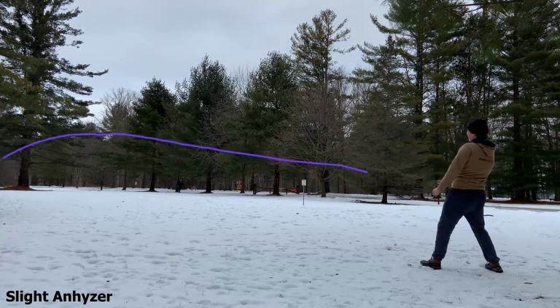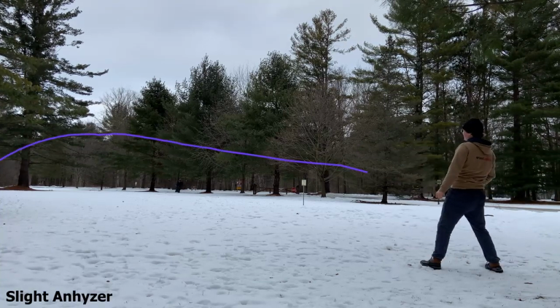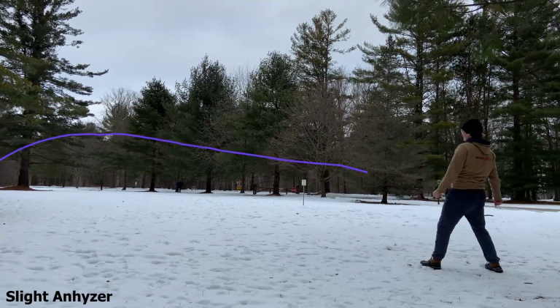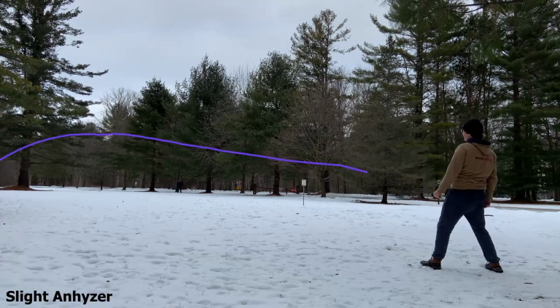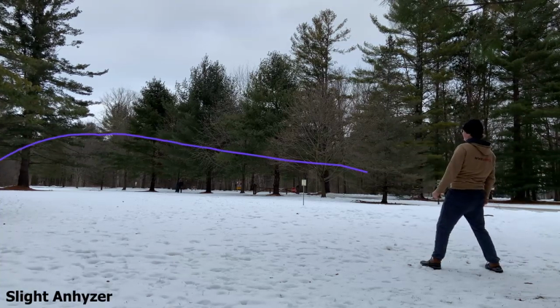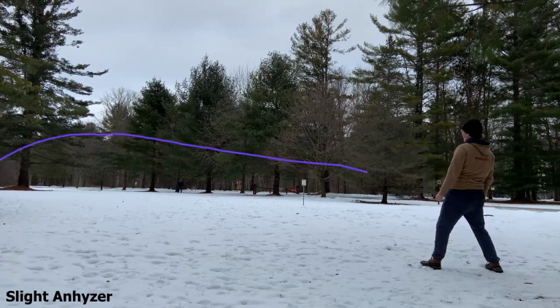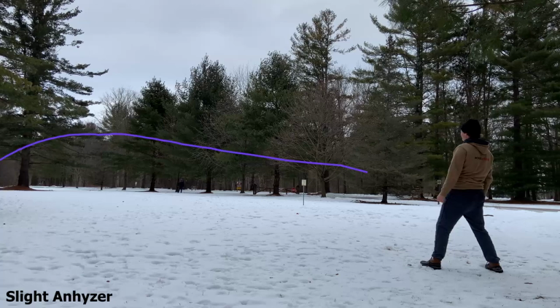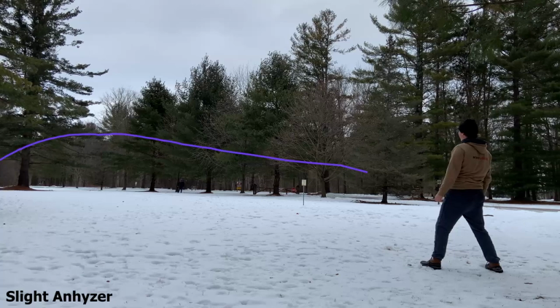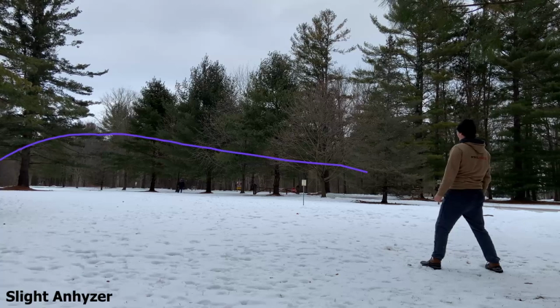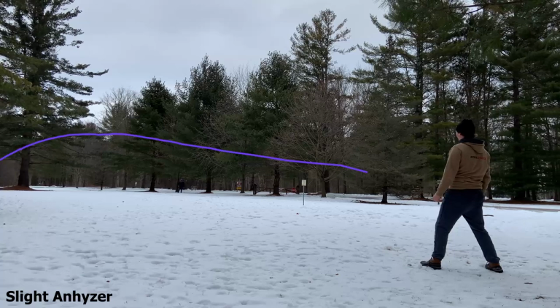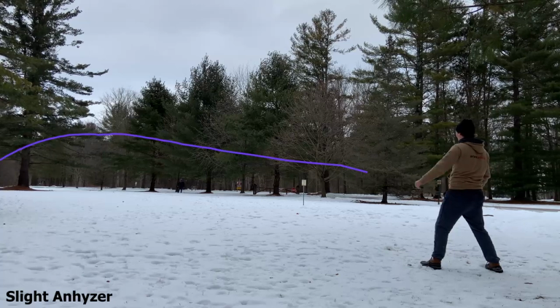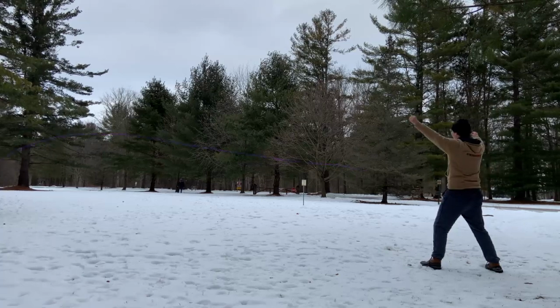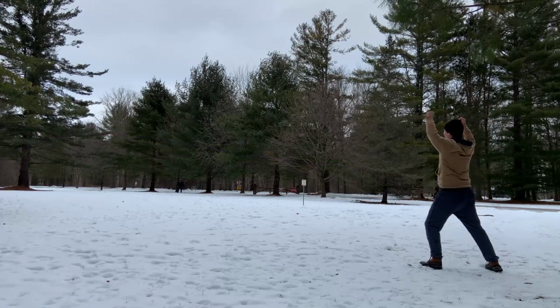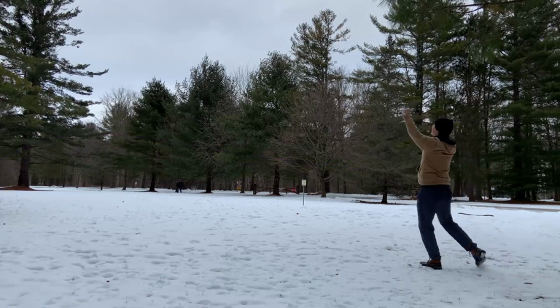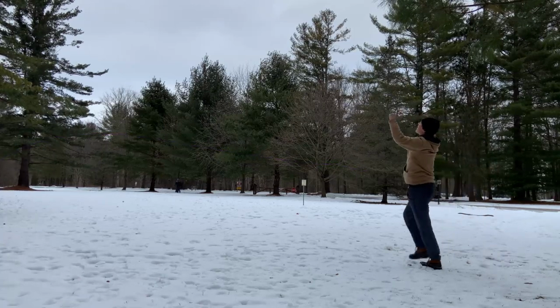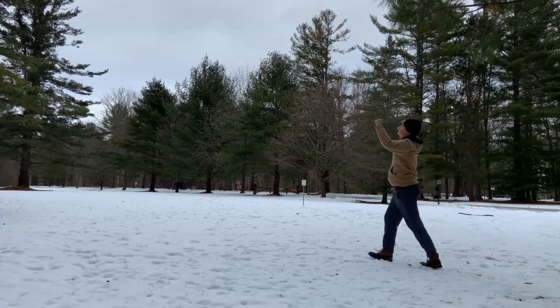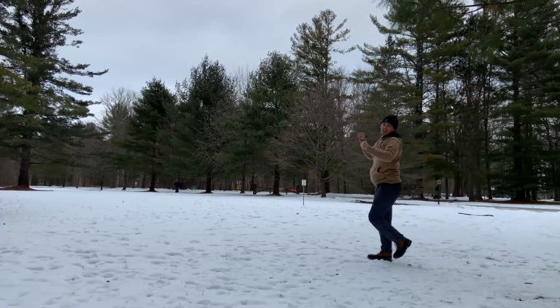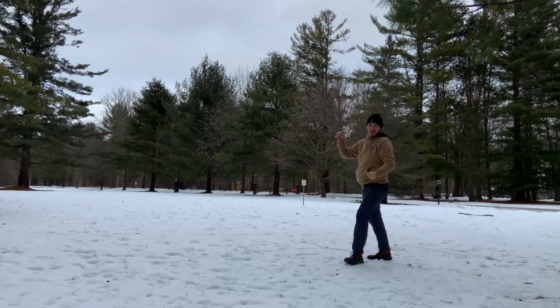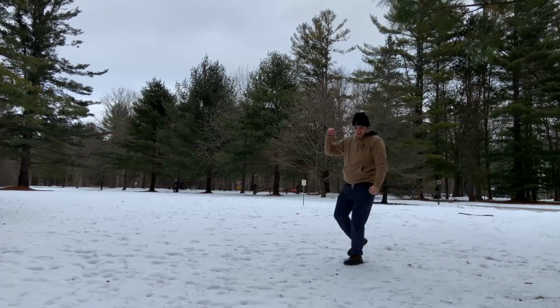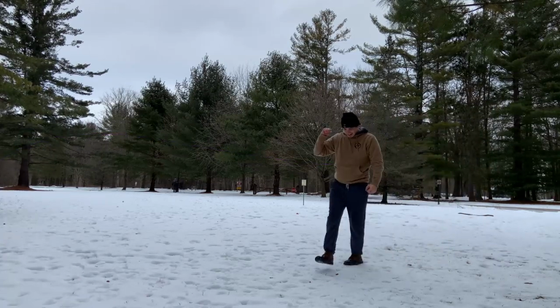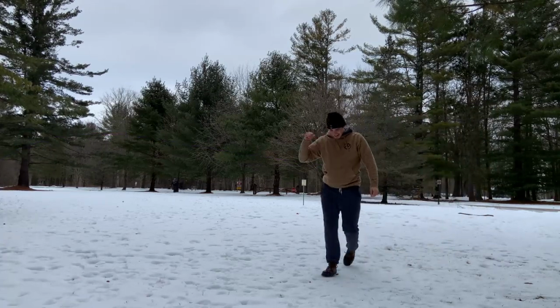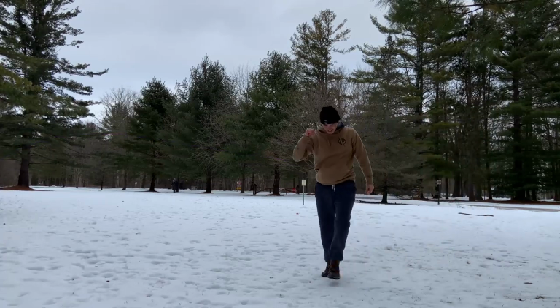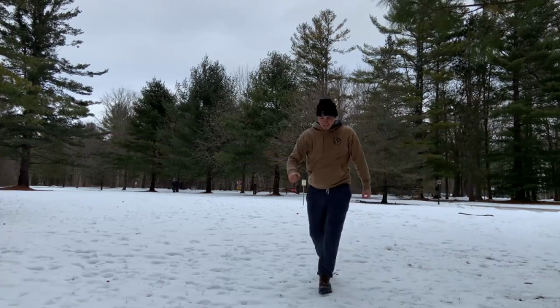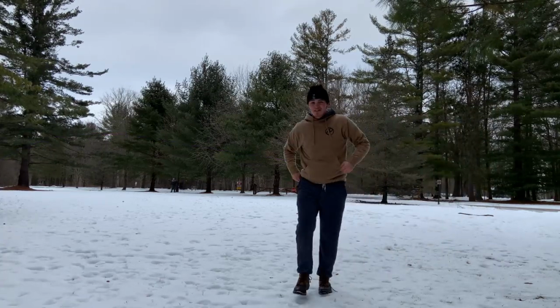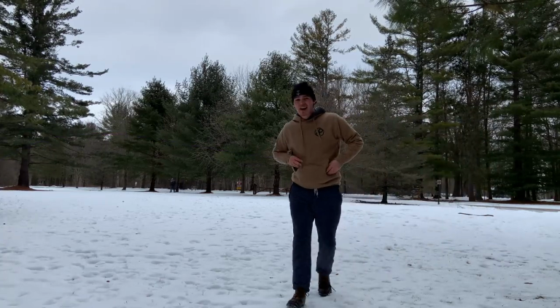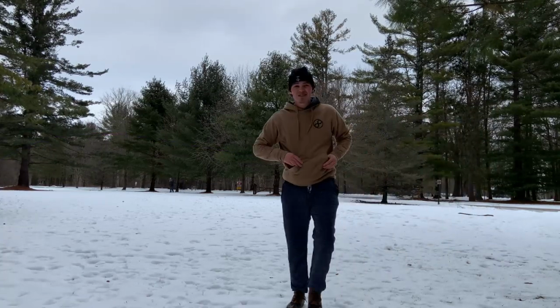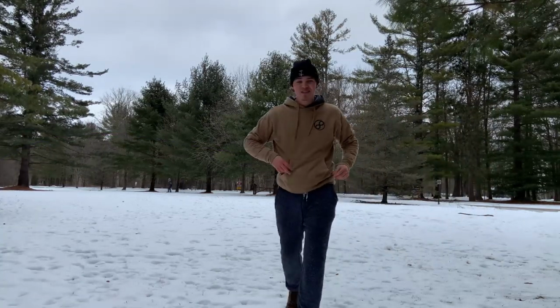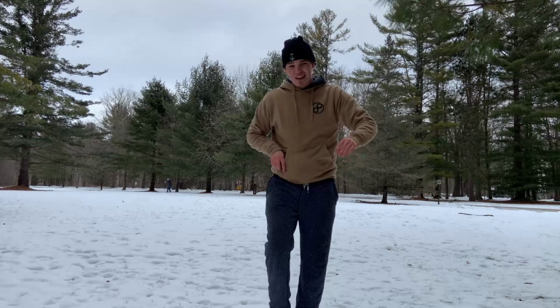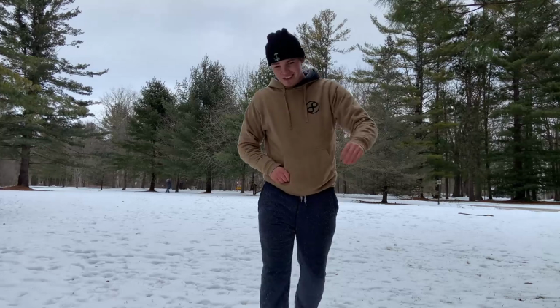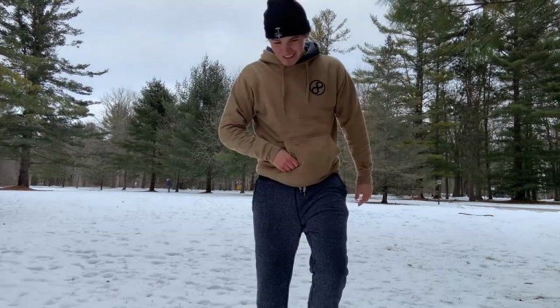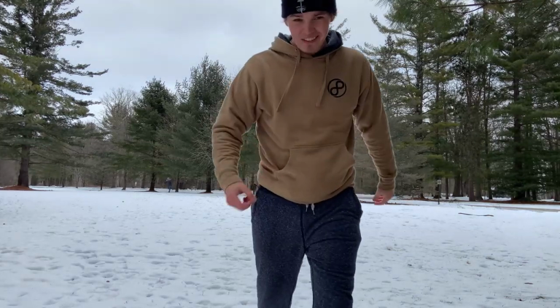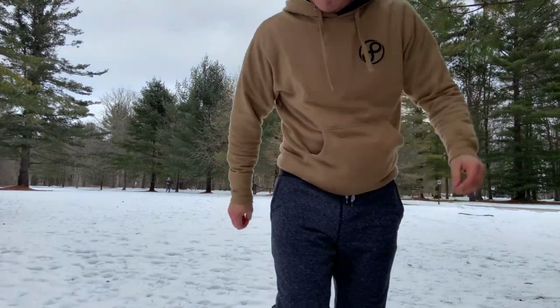It's like the exact same! Flies just like the real deal.